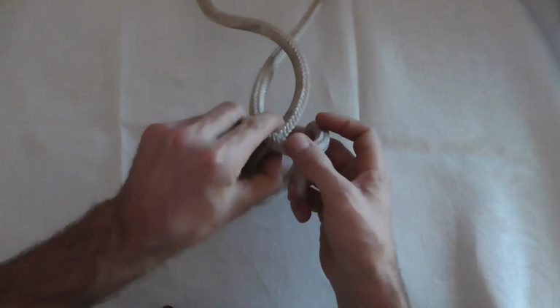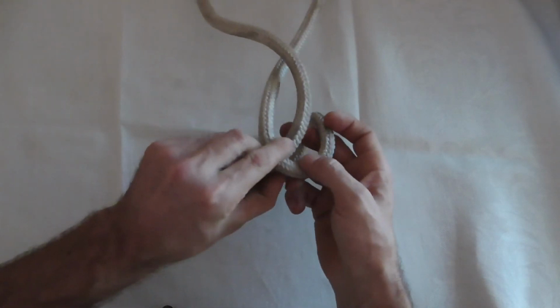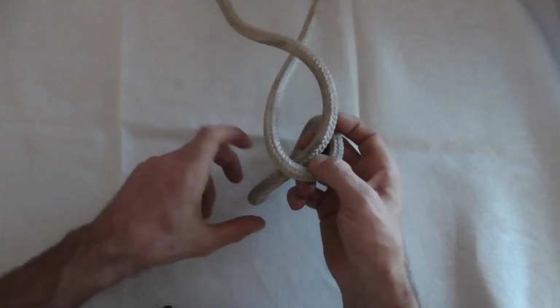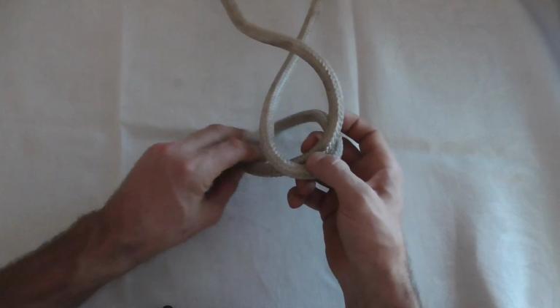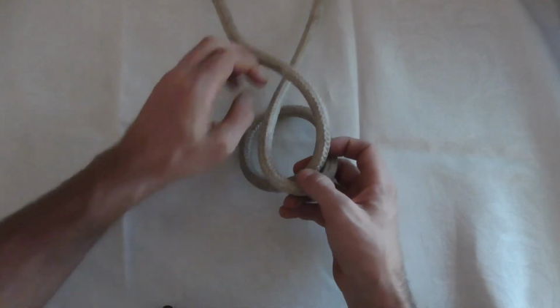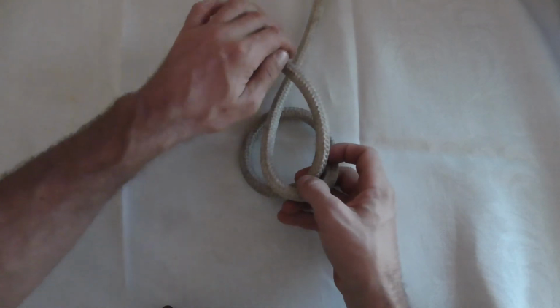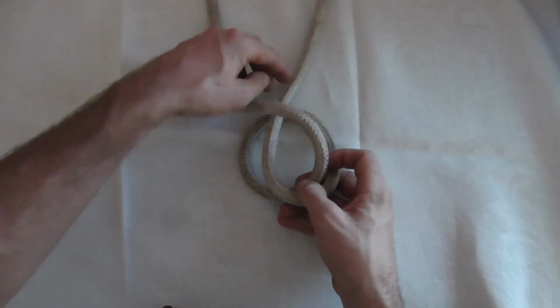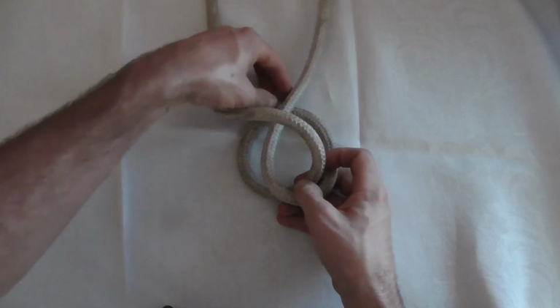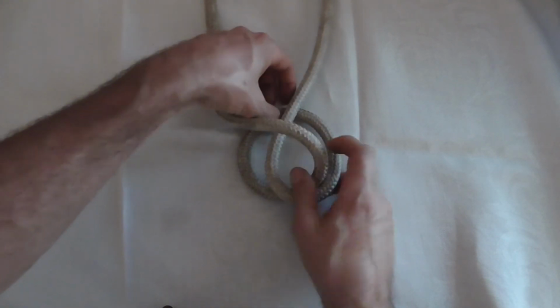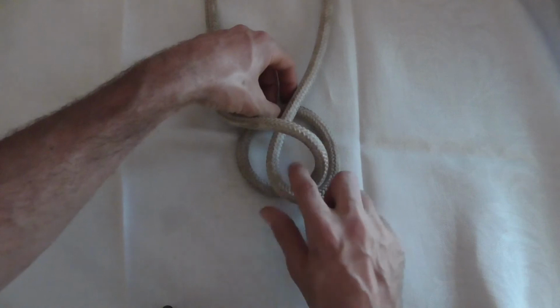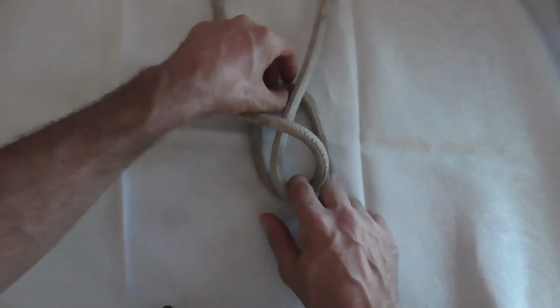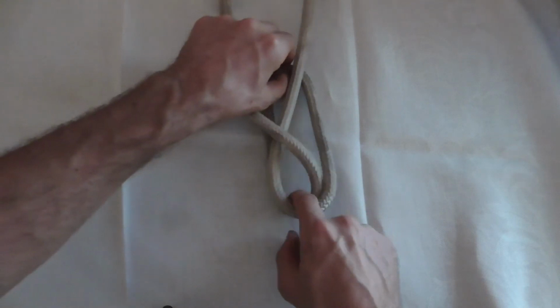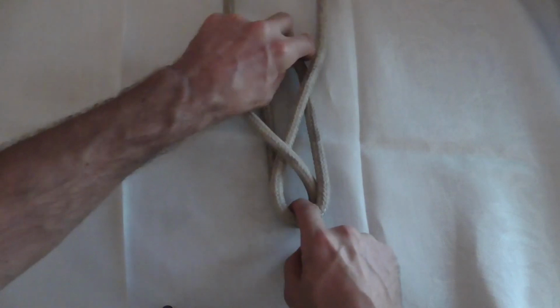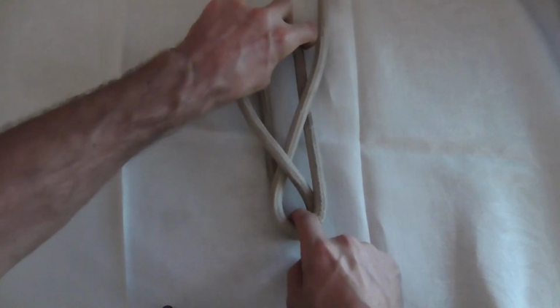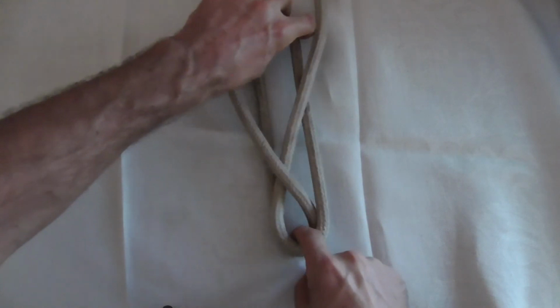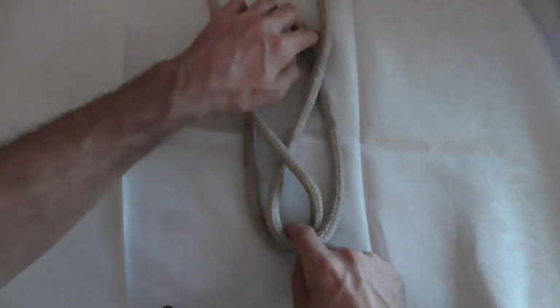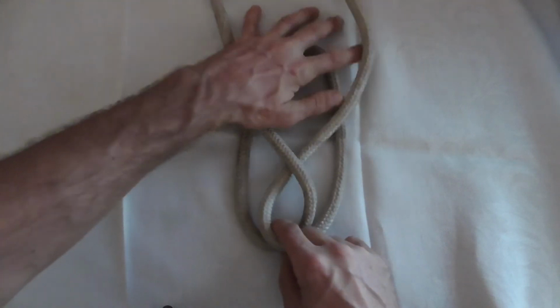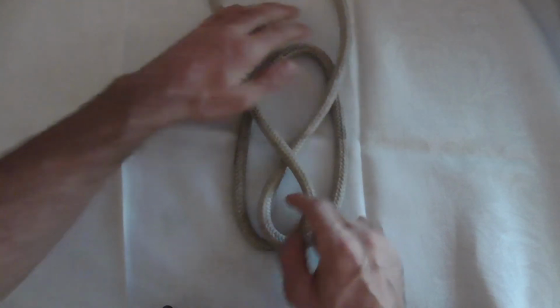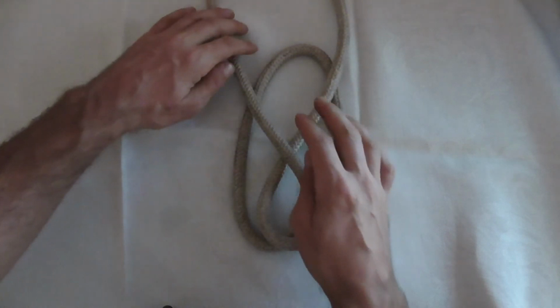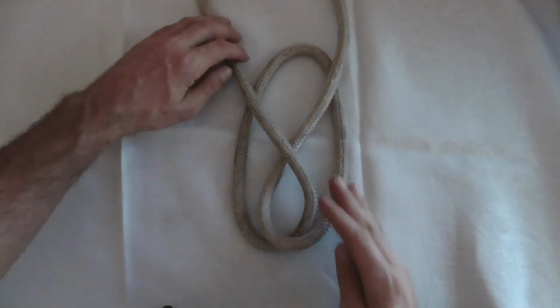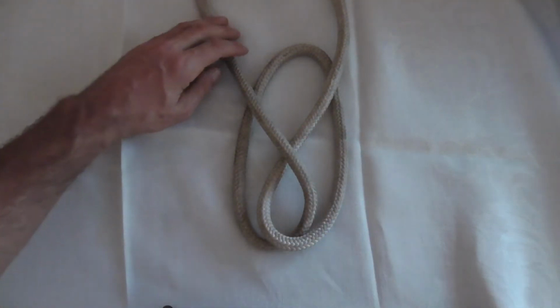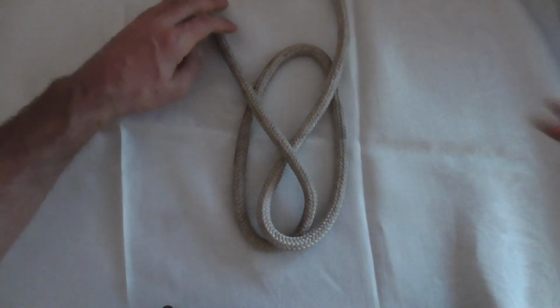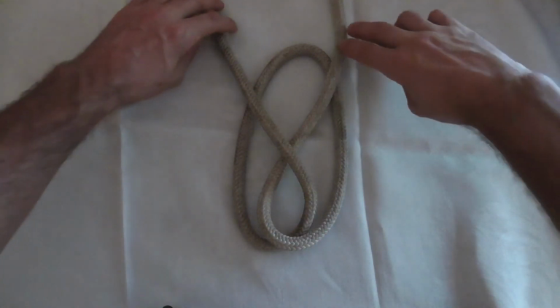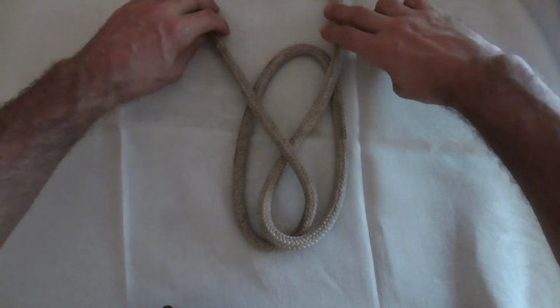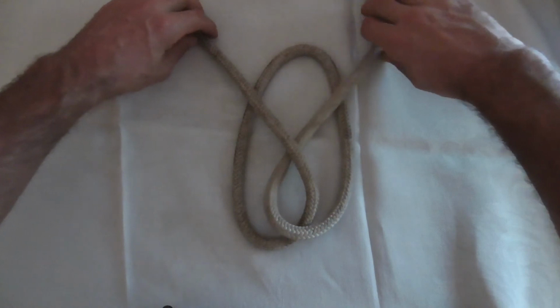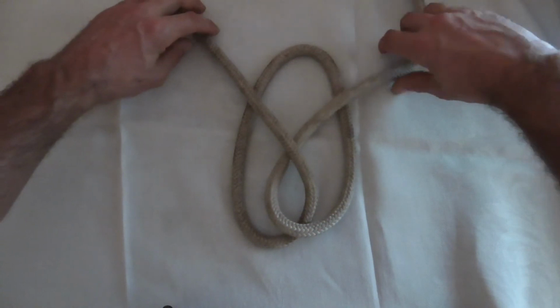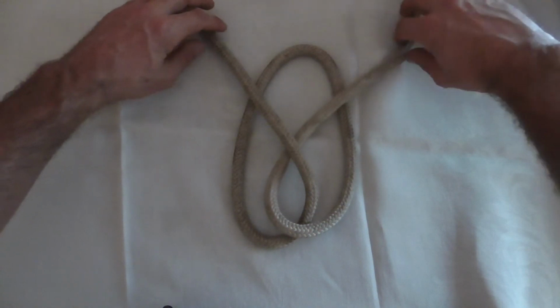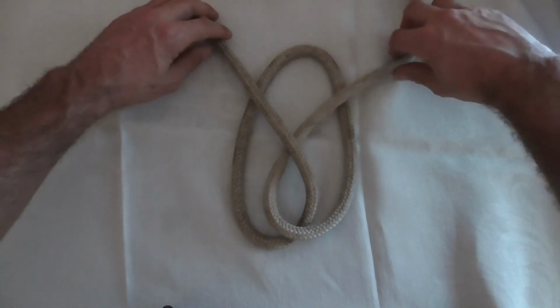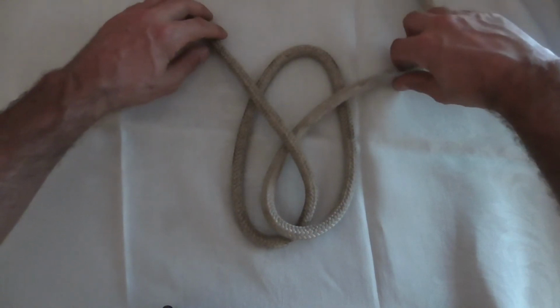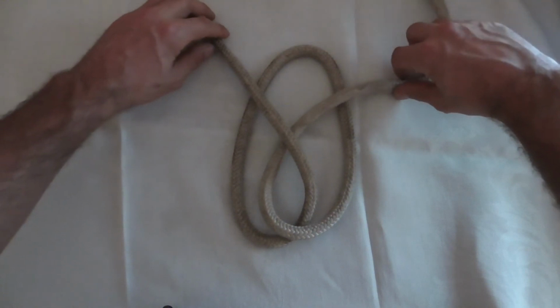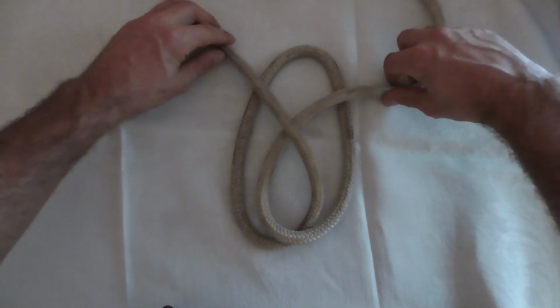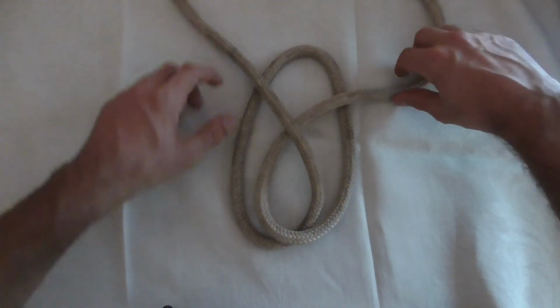Now we're going to wrap this loop underneath and bring it out the top. Just wrap it underneath and then pull it out the top, and if you neaten it up you'll get a shape that looks like that.